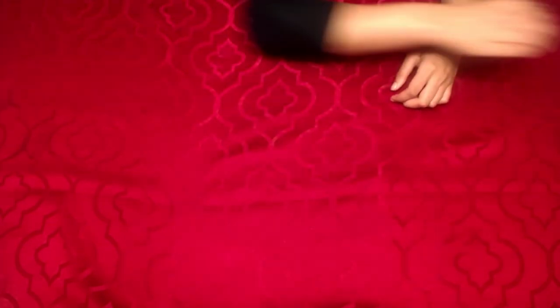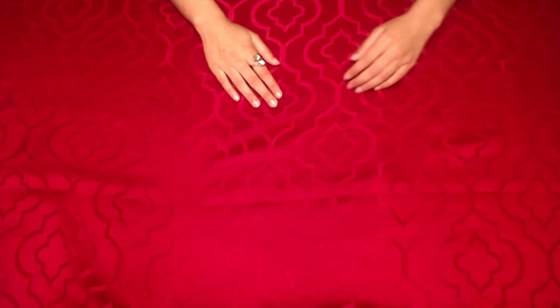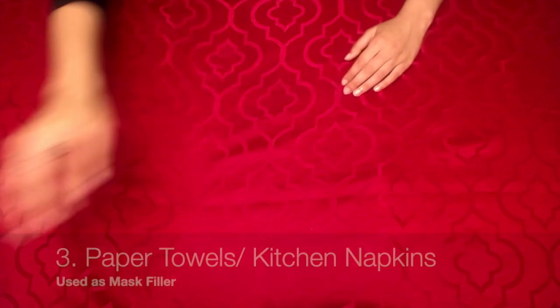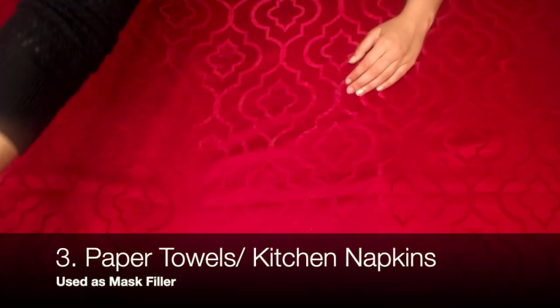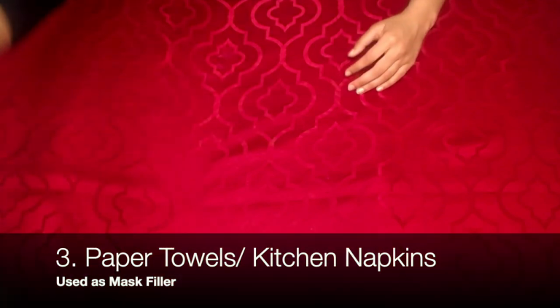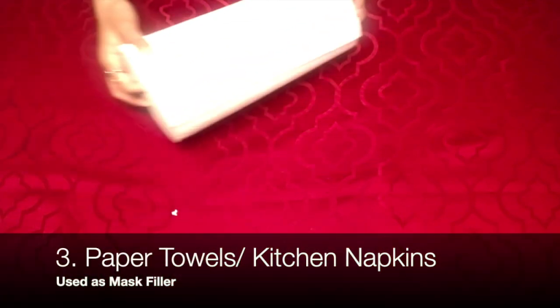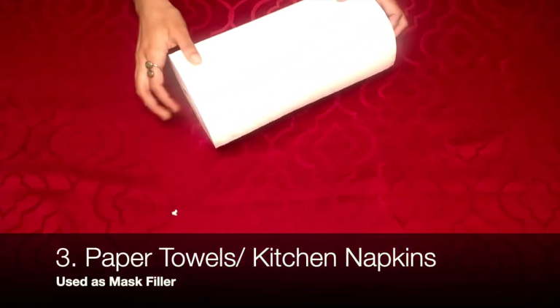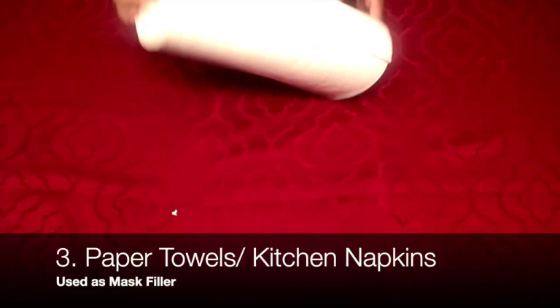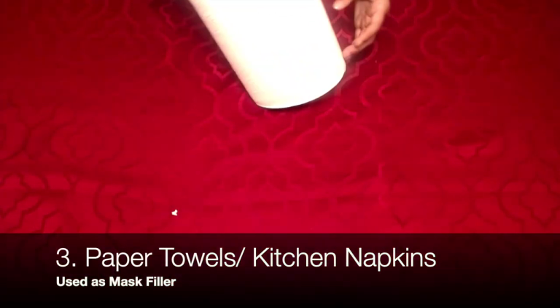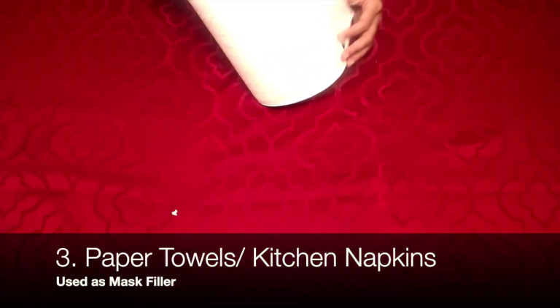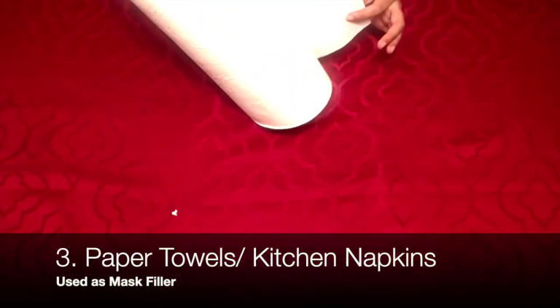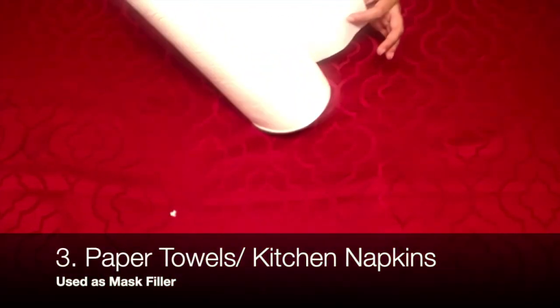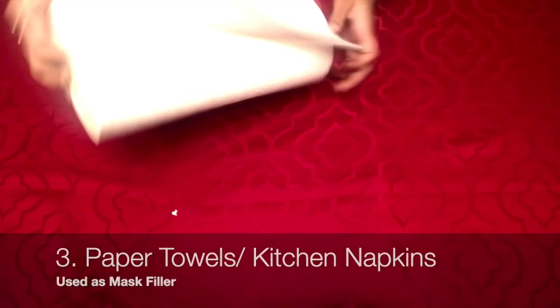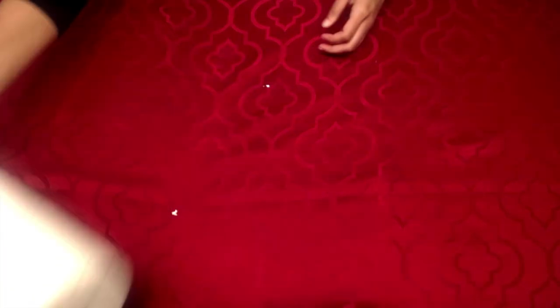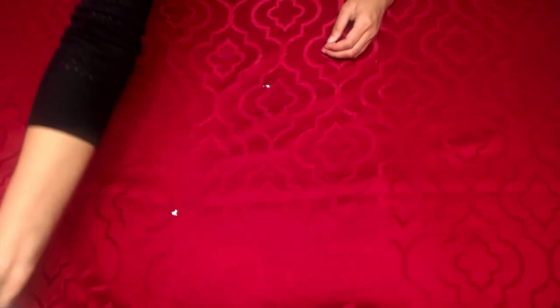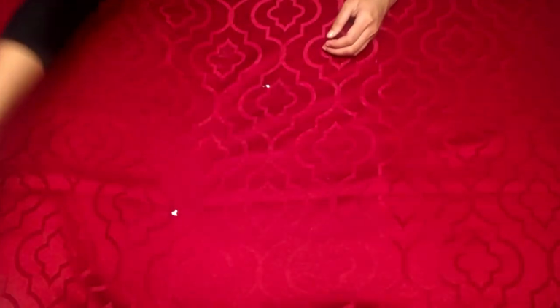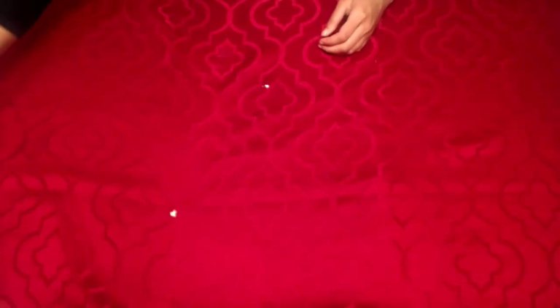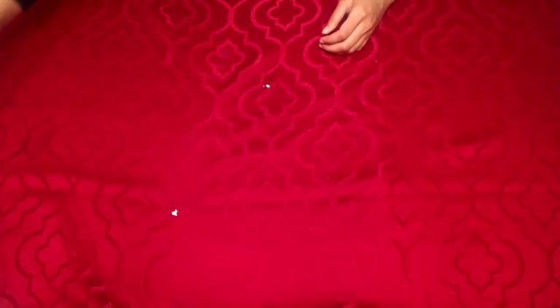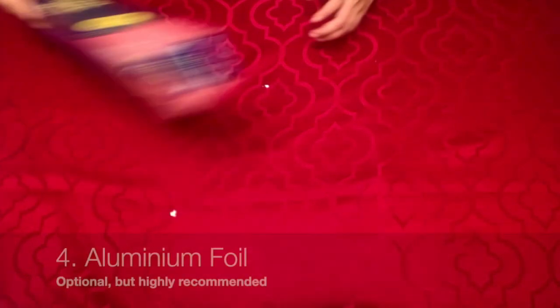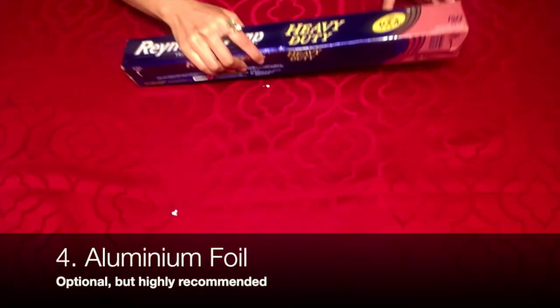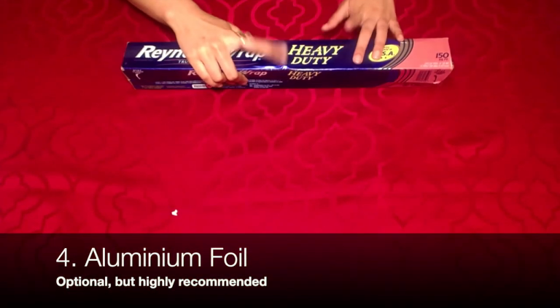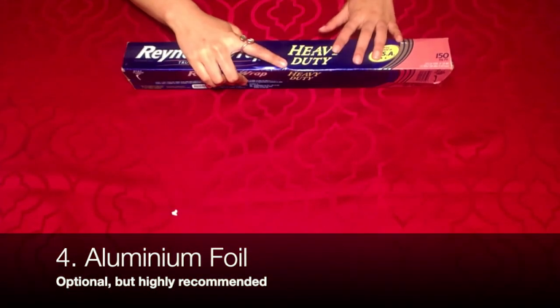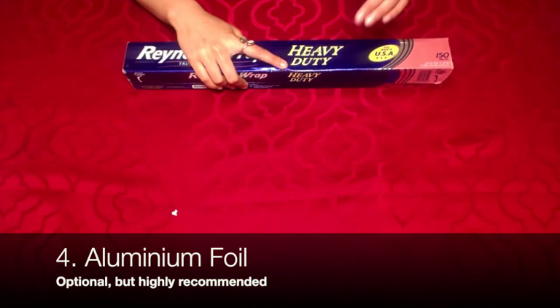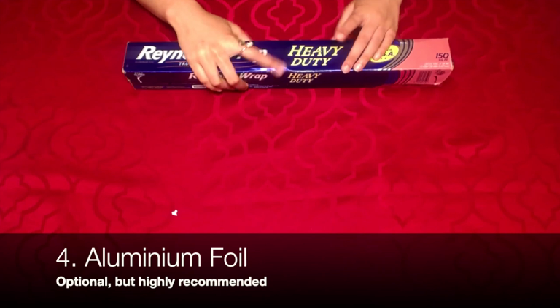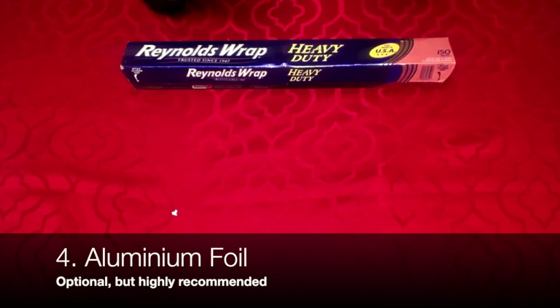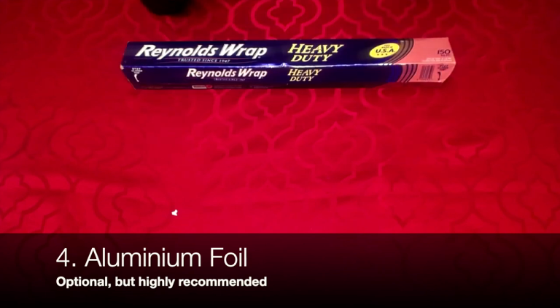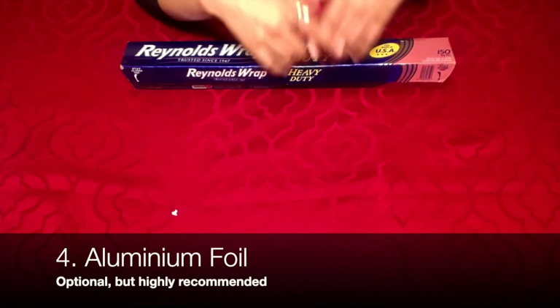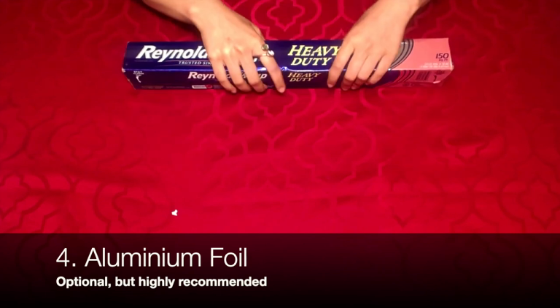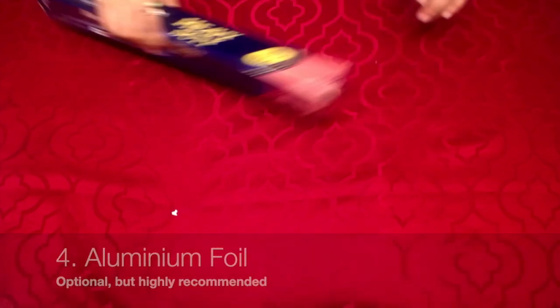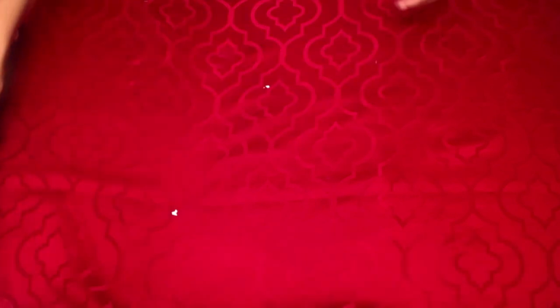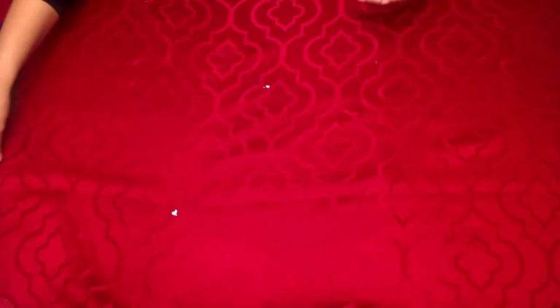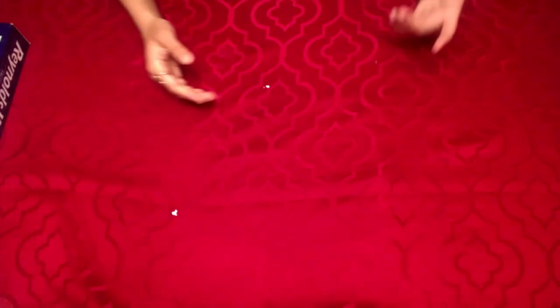Another thing you're going to need are paper towels — we're going to use this as our filler for the mask. And last but not least, we're going to need aluminum foil, which is going to be used to help the mask adhere to the shape of our face.